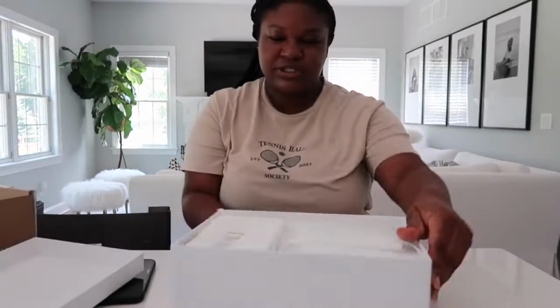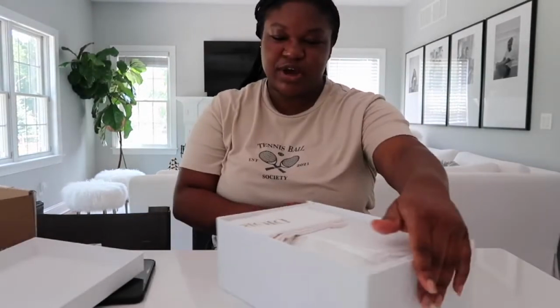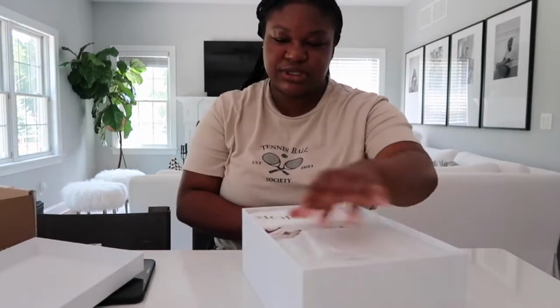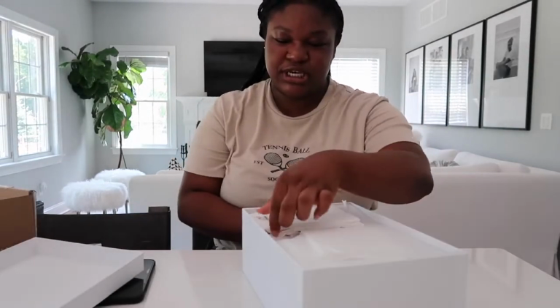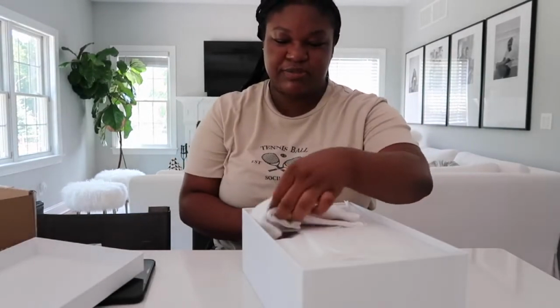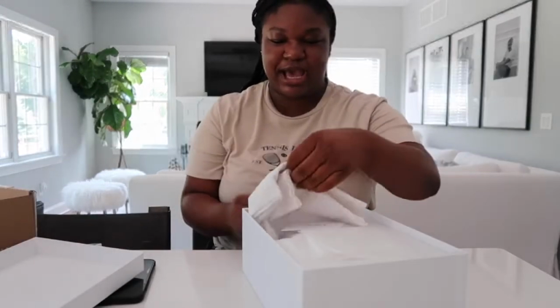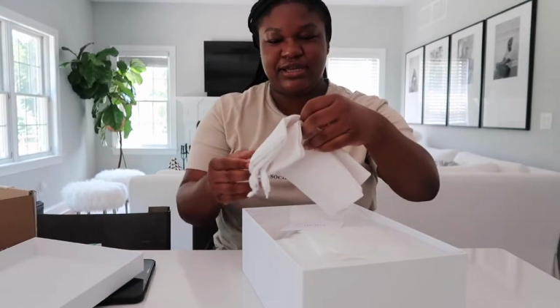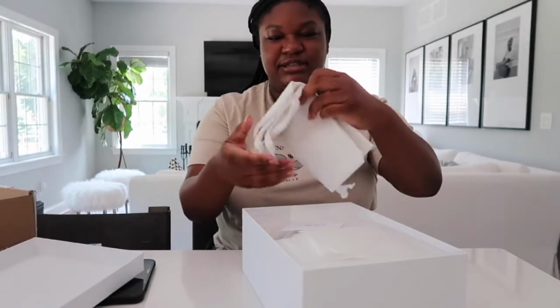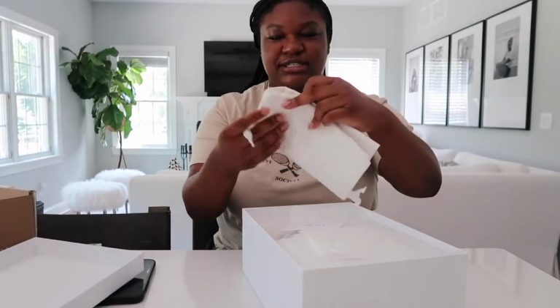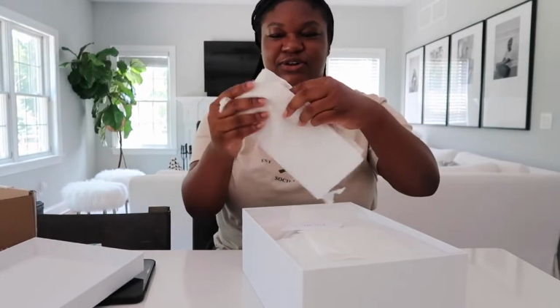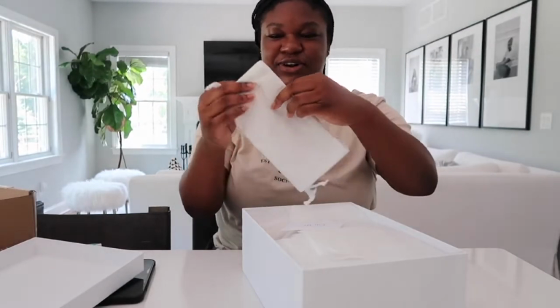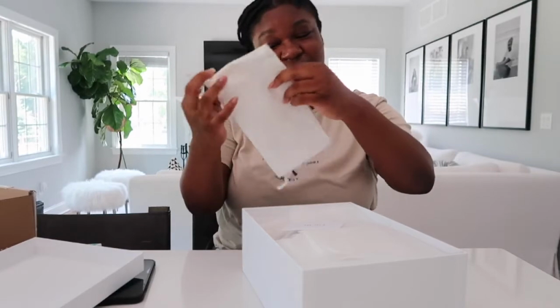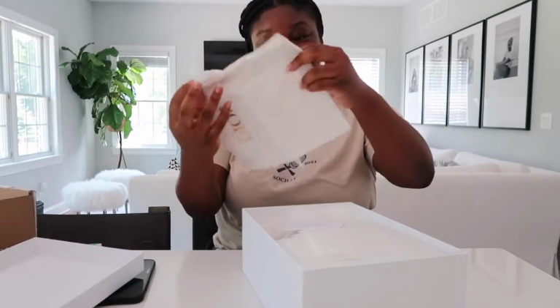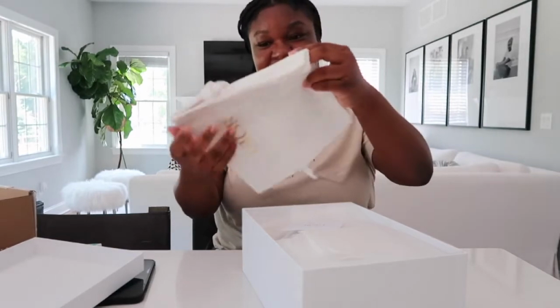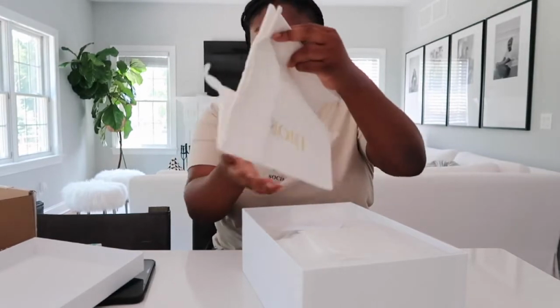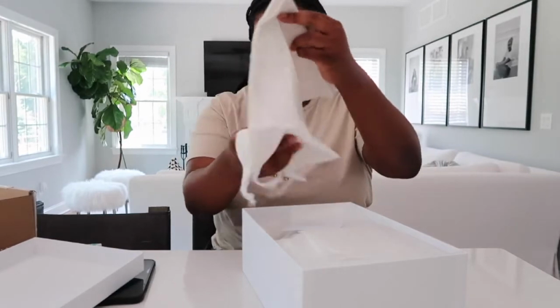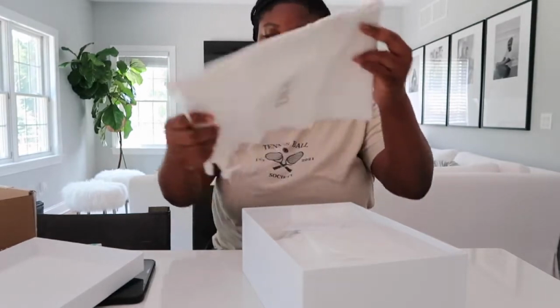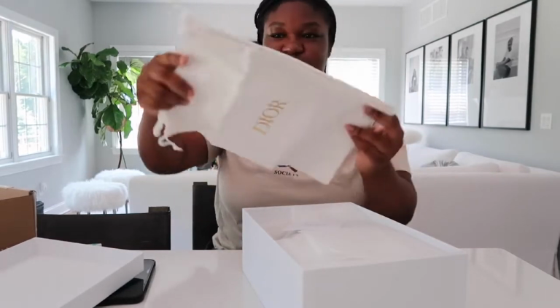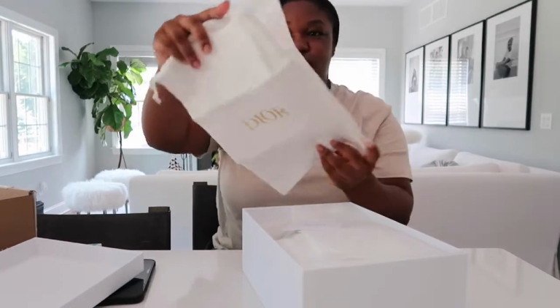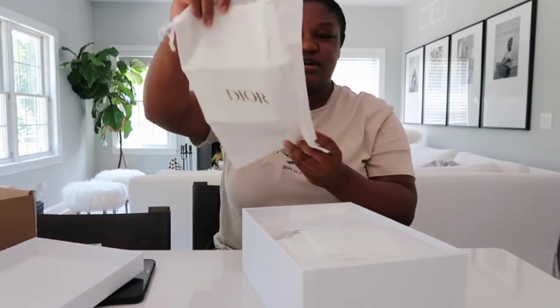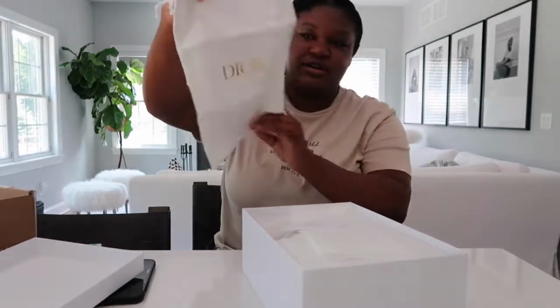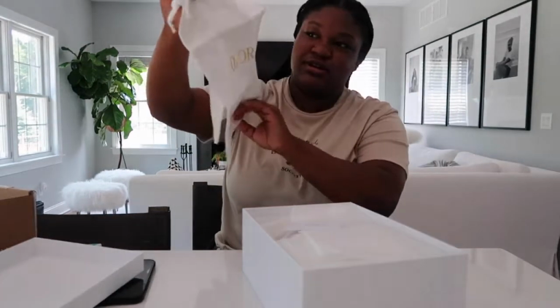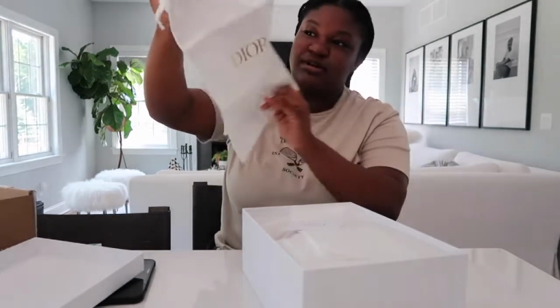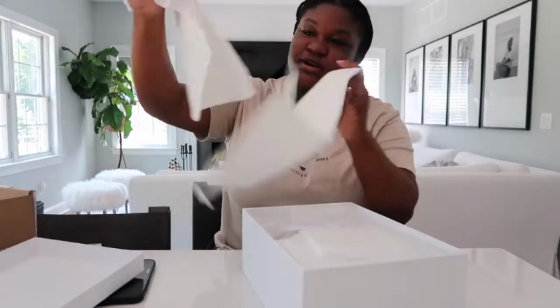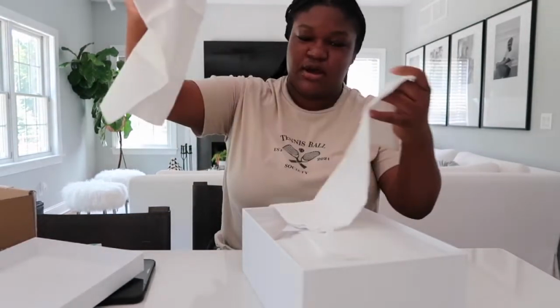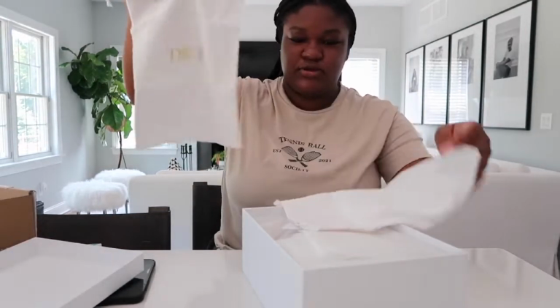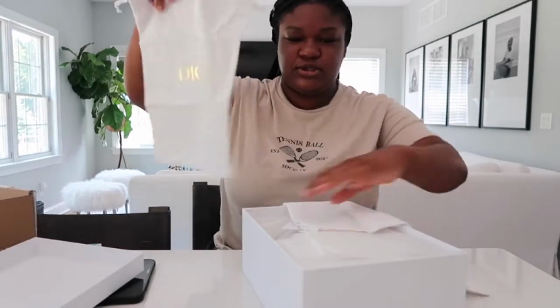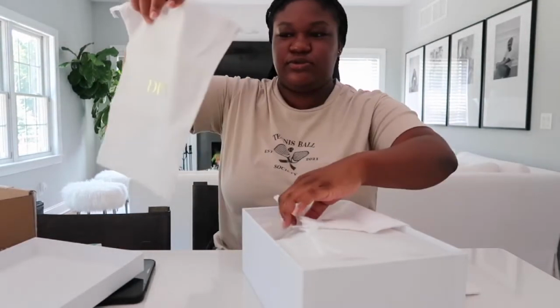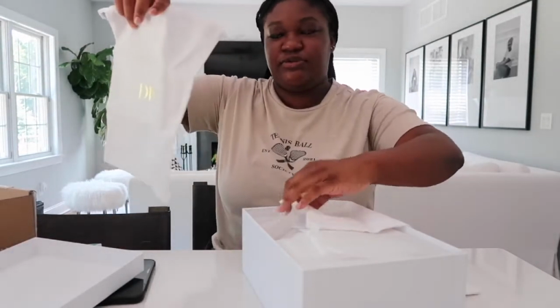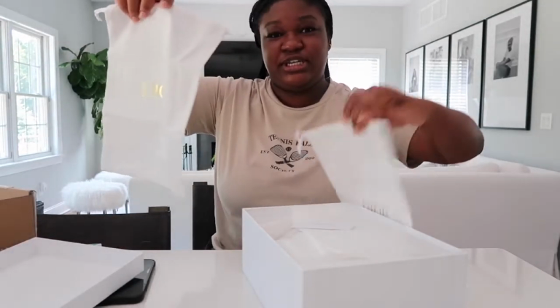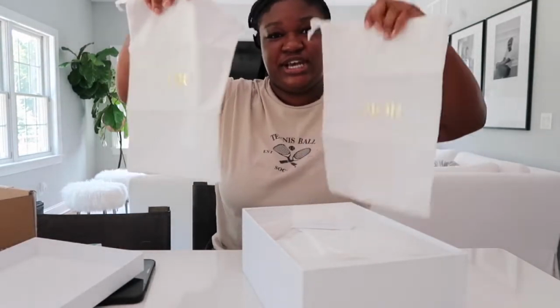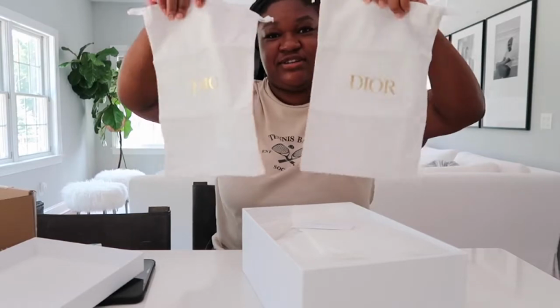It comes with a dust bag — the Dior dust bag. There are two, one for each sandal.